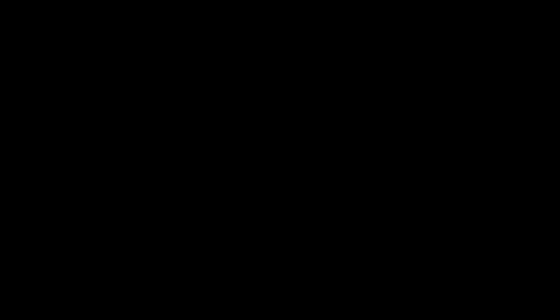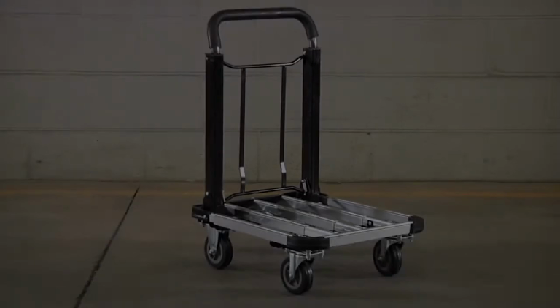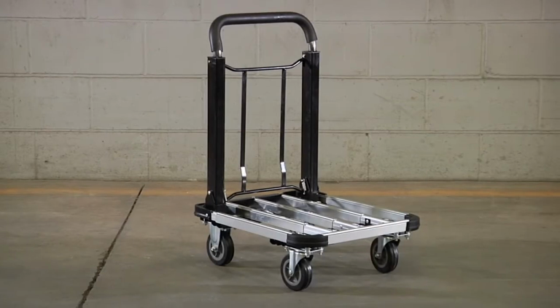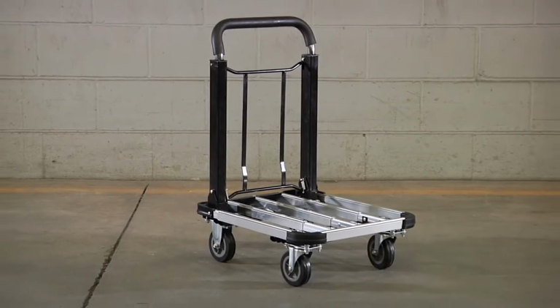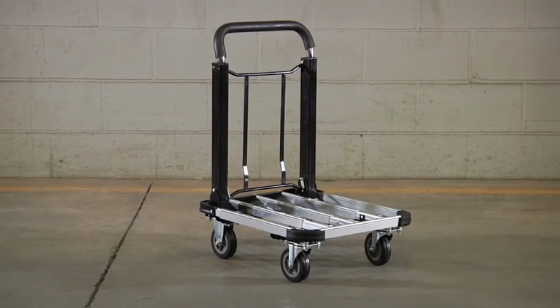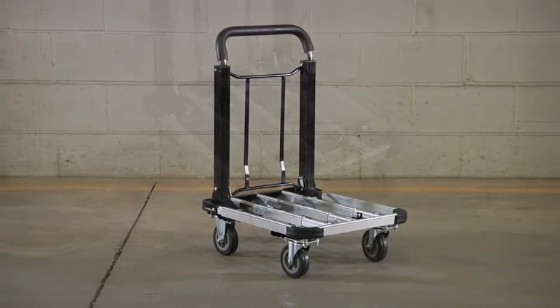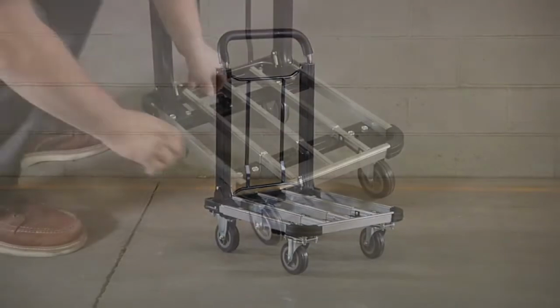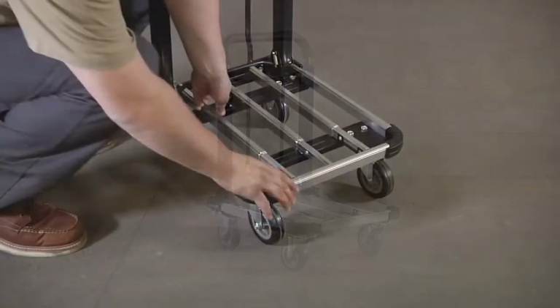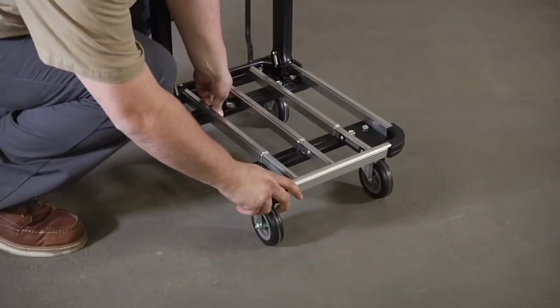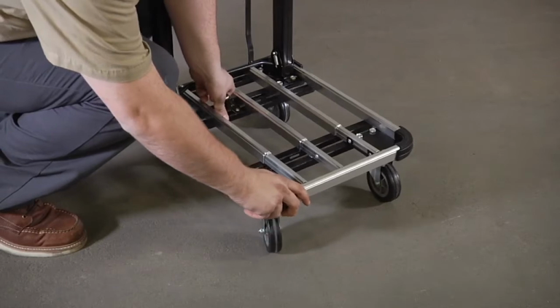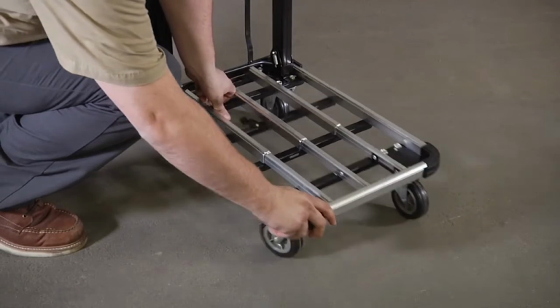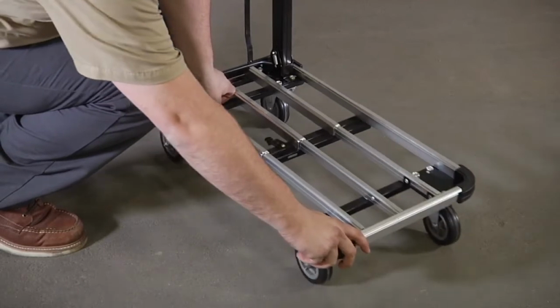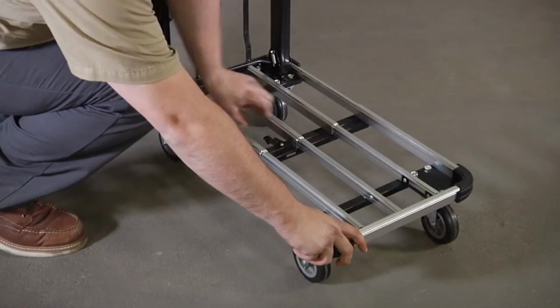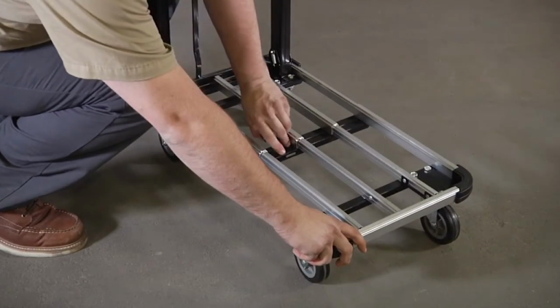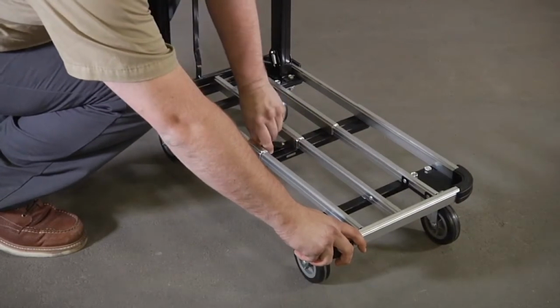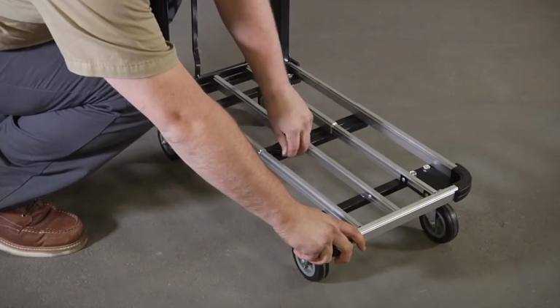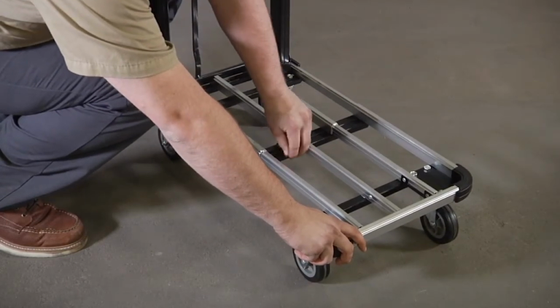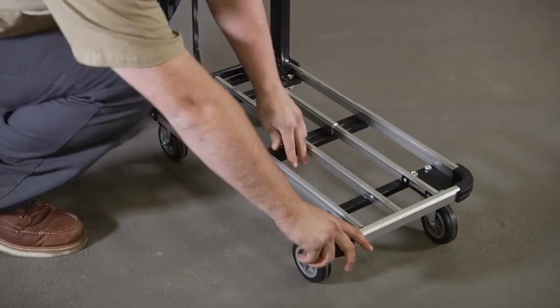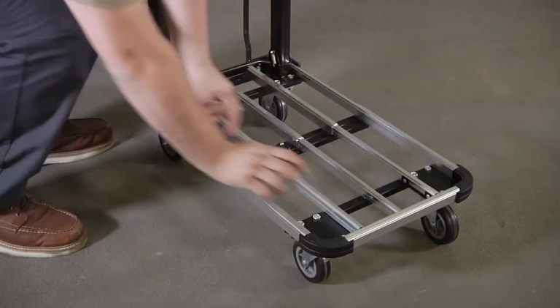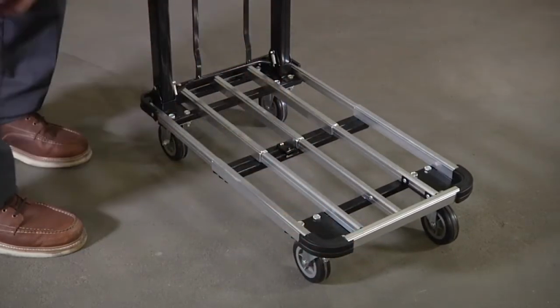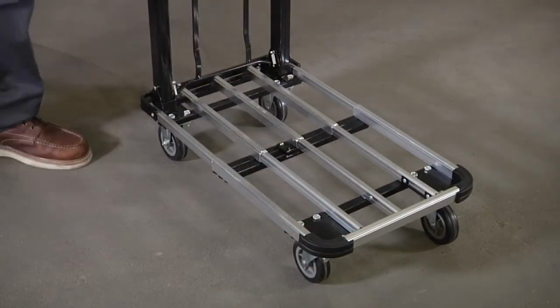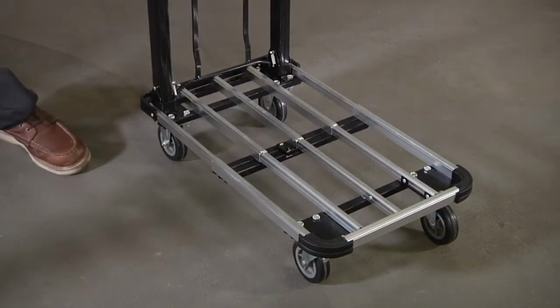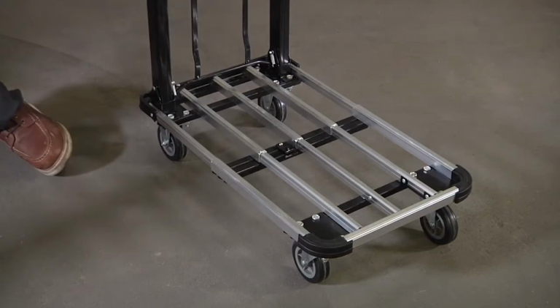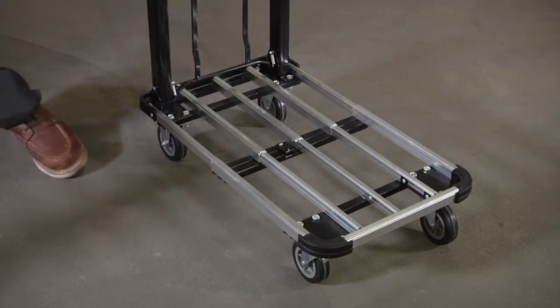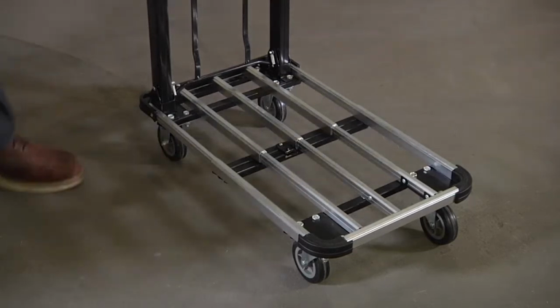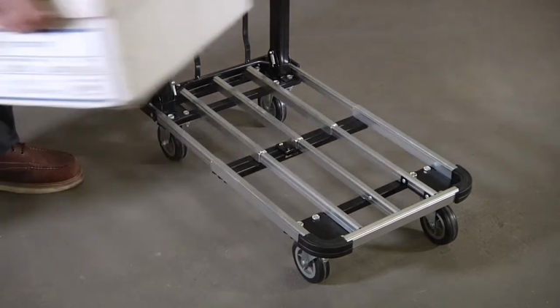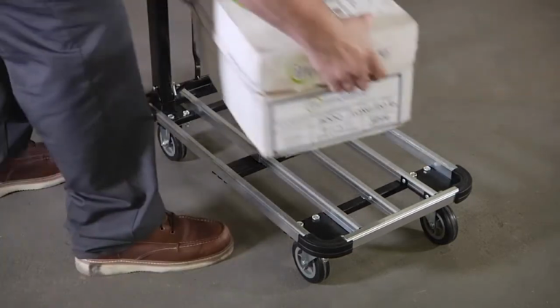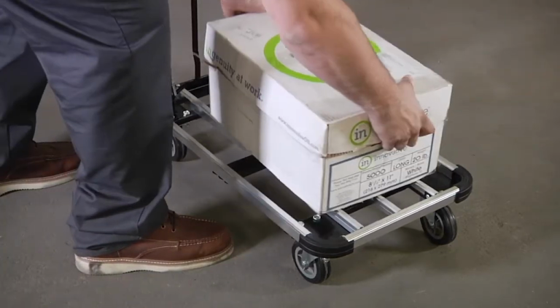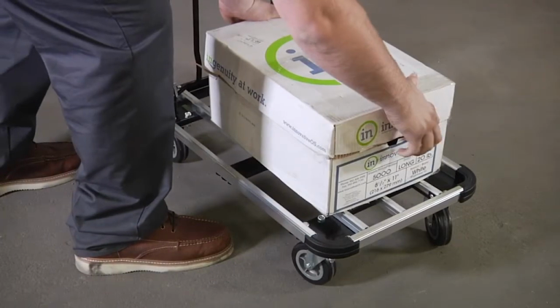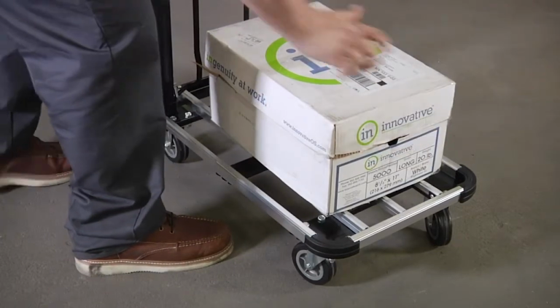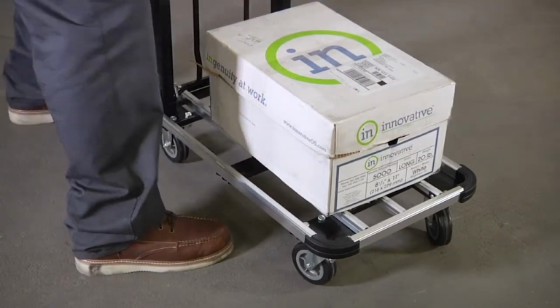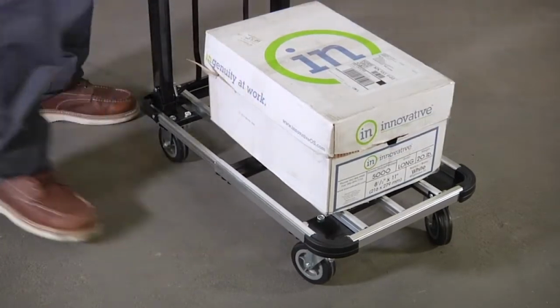This folding platform truck from Roughneck holds up to 330 pounds on a 16 inch wide aluminum platform that extends from 19 and a quarter inches to 28 inches long to hold any size load.